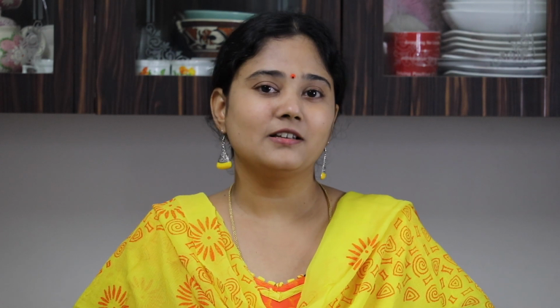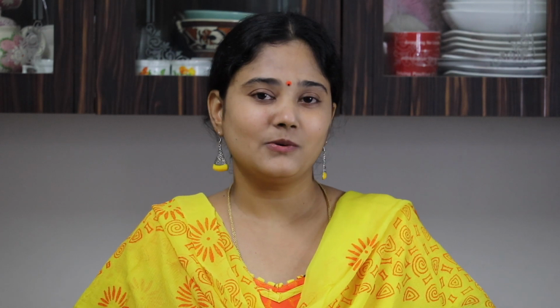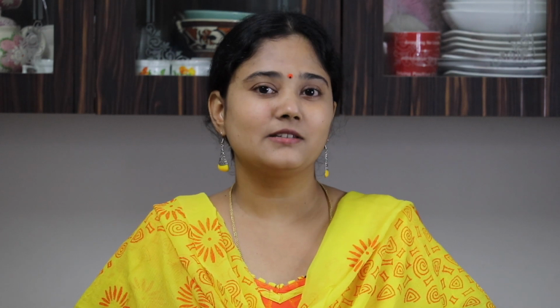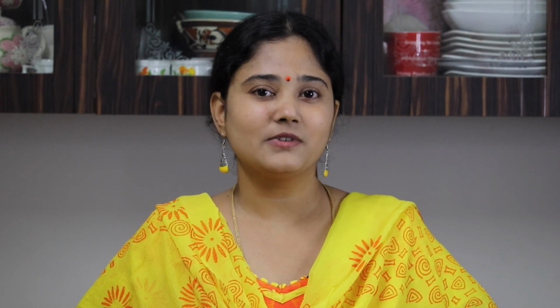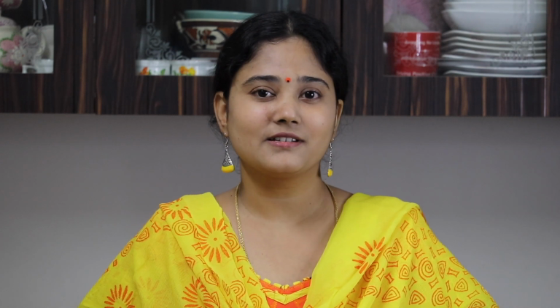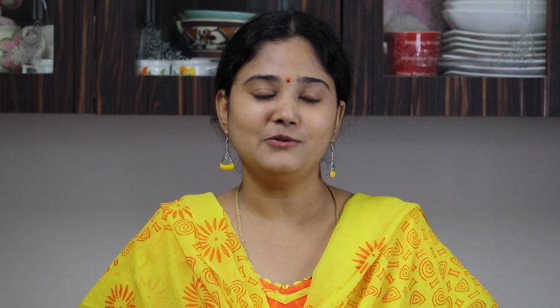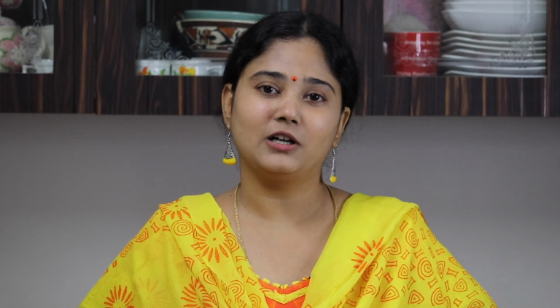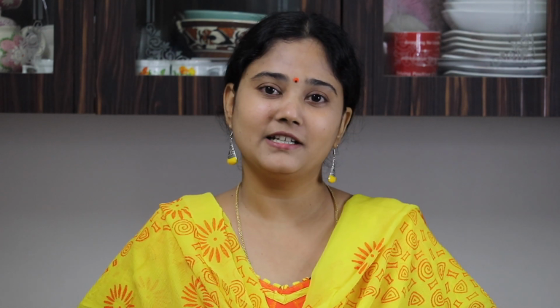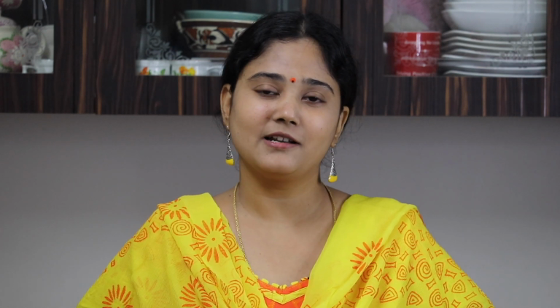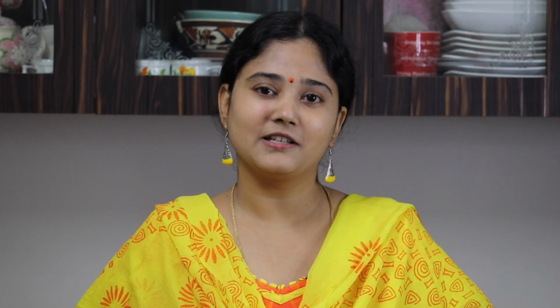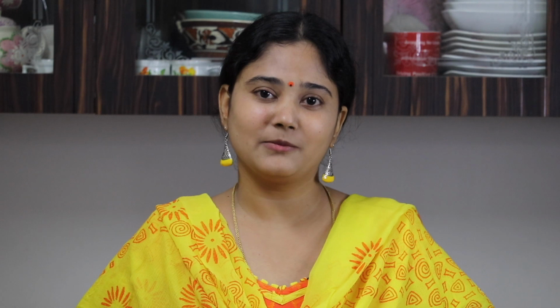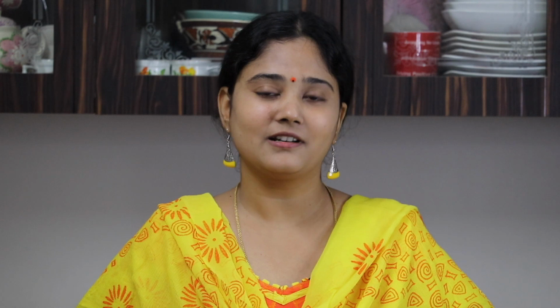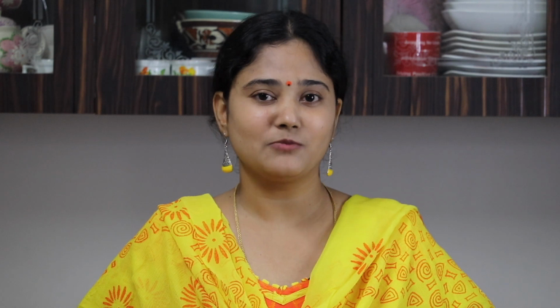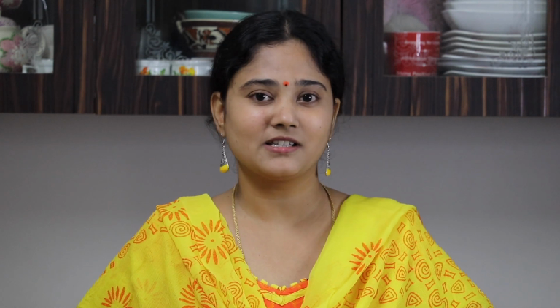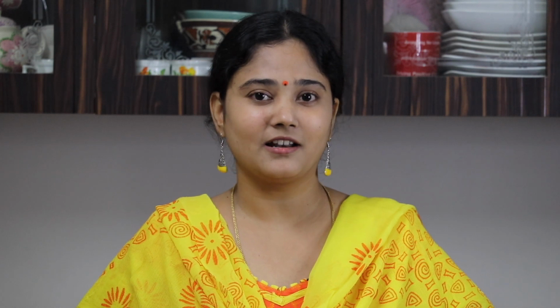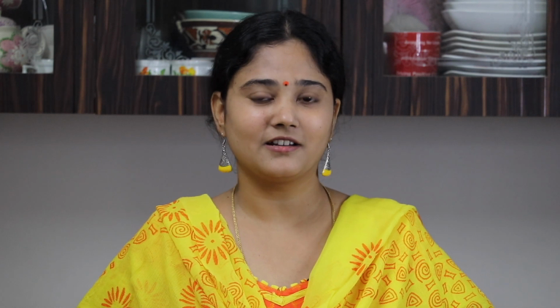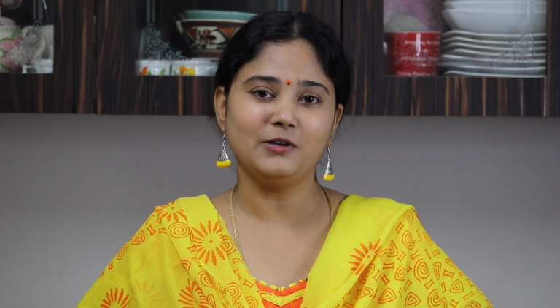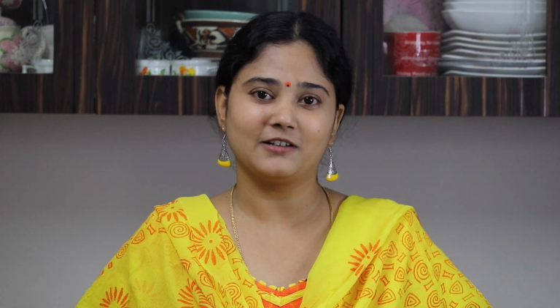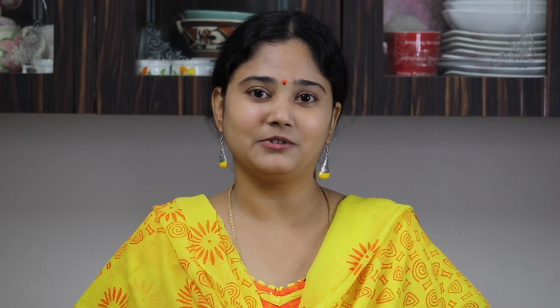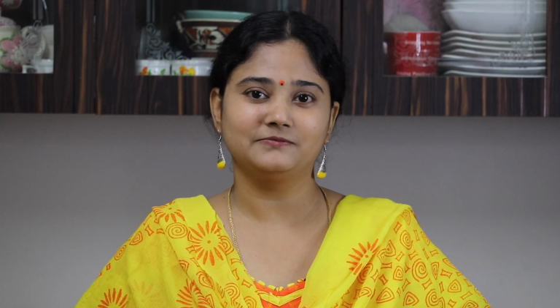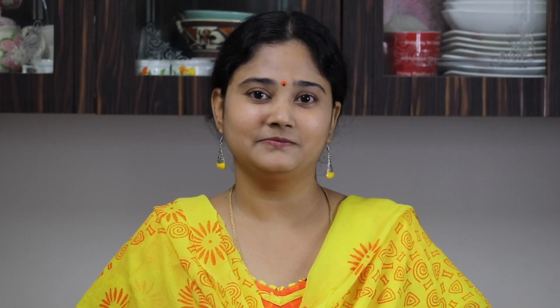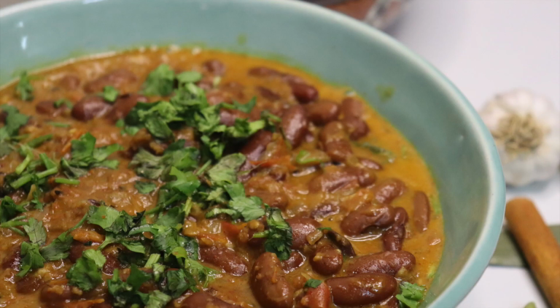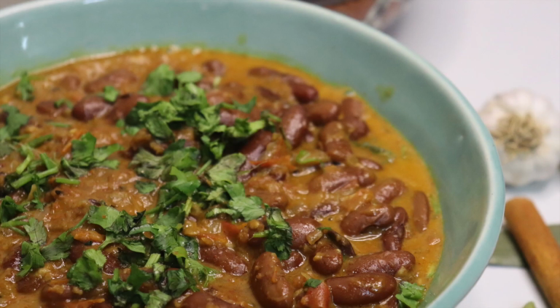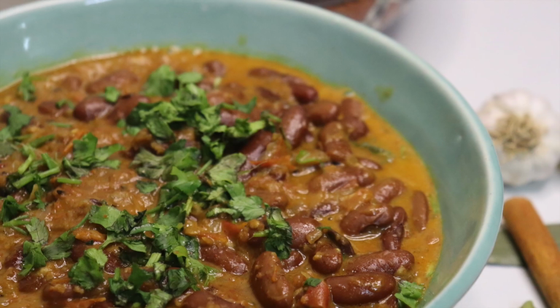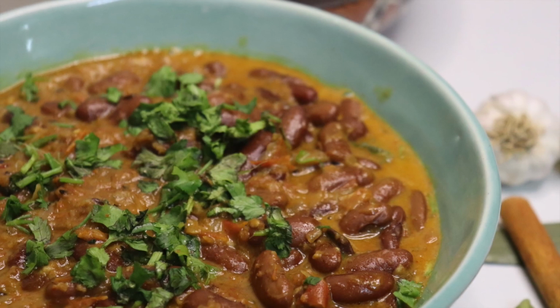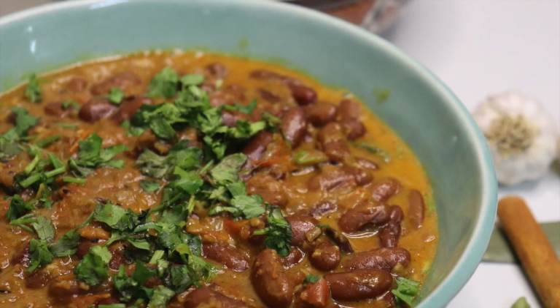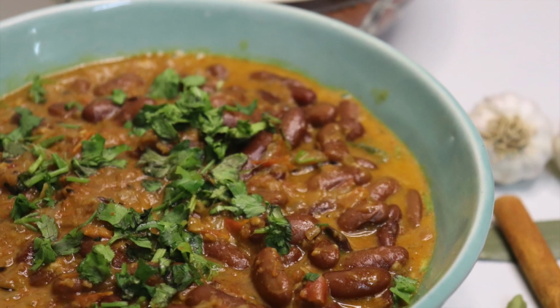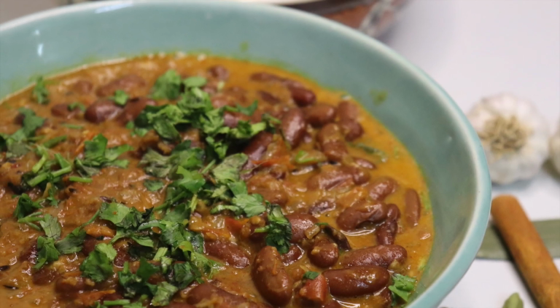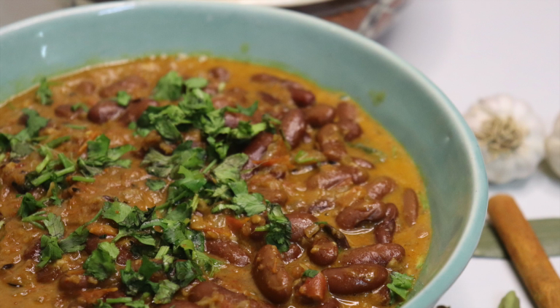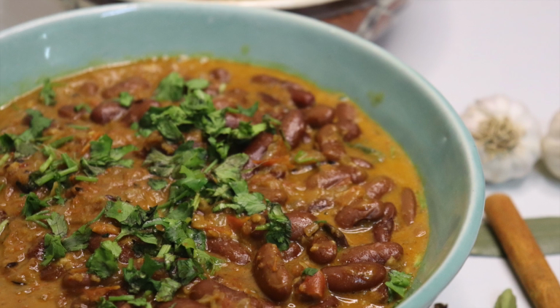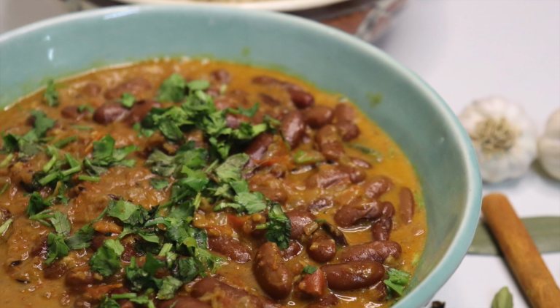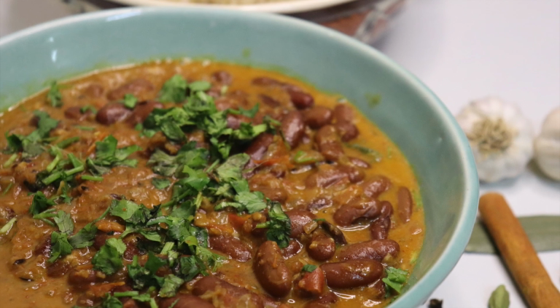So these super seeds are authentic style Punjabi Rajma masala. Let's make Rajma masala.